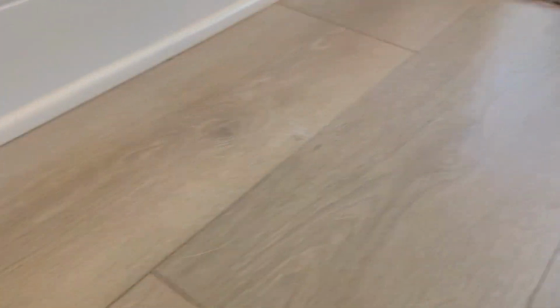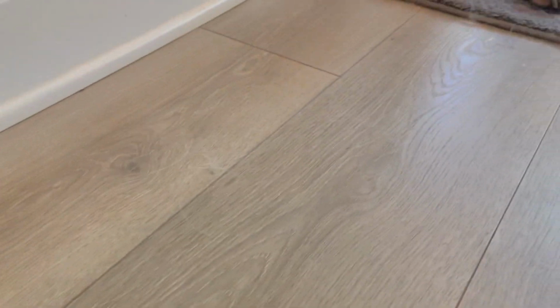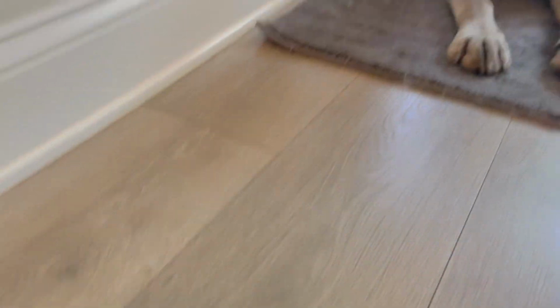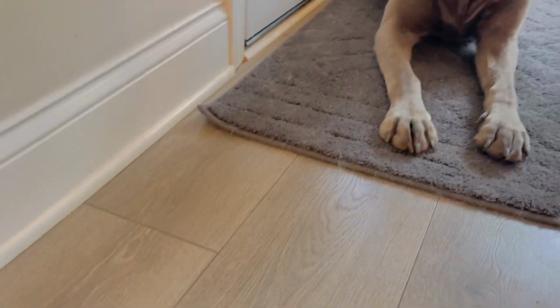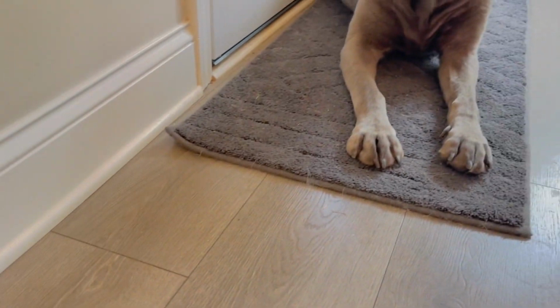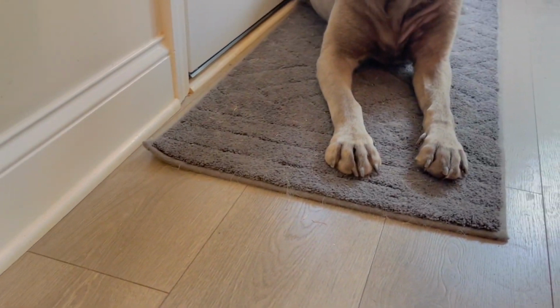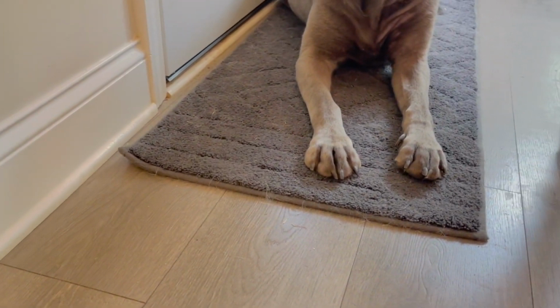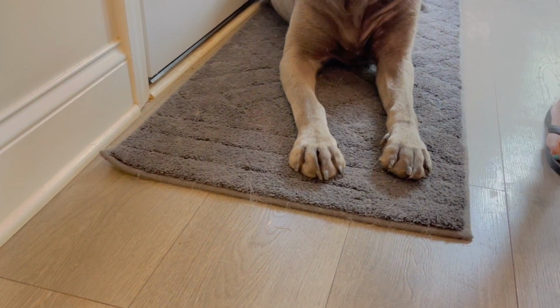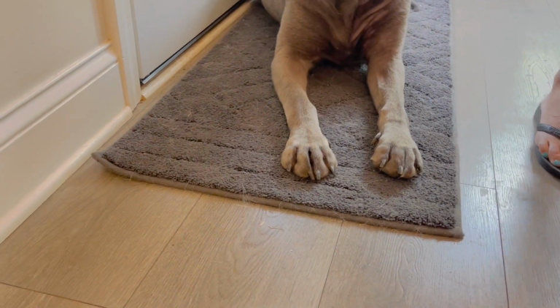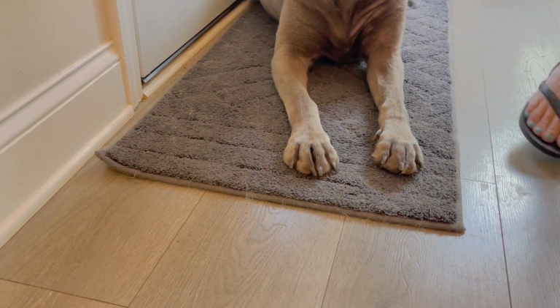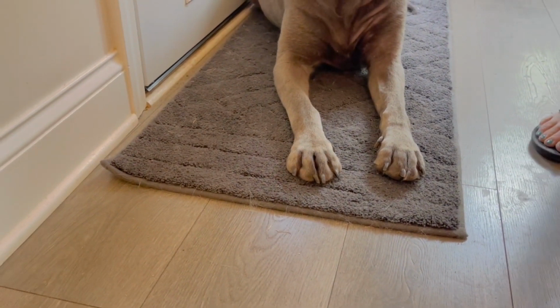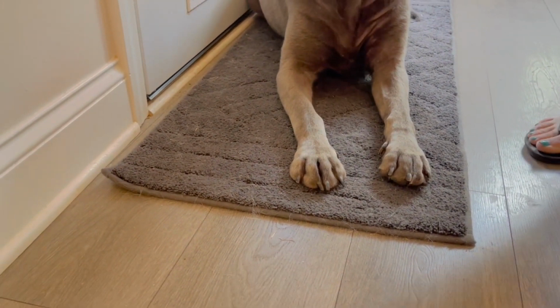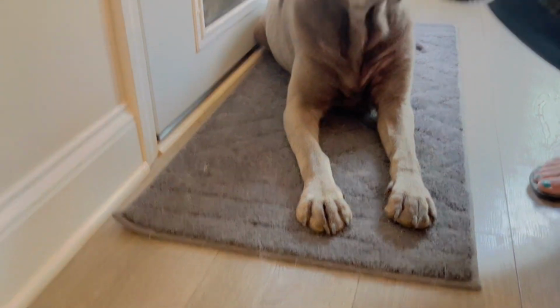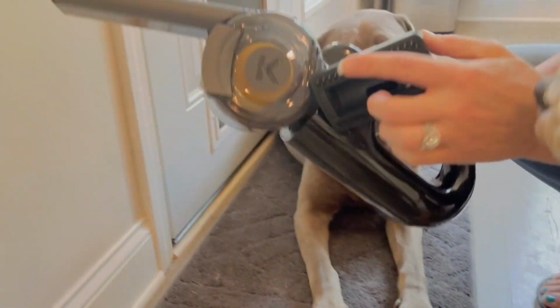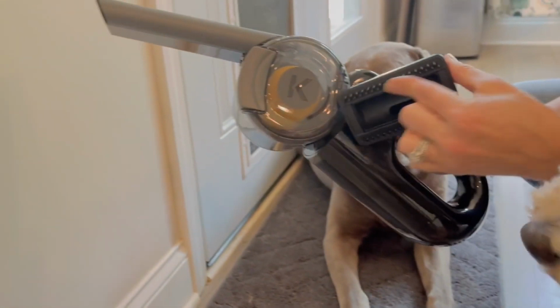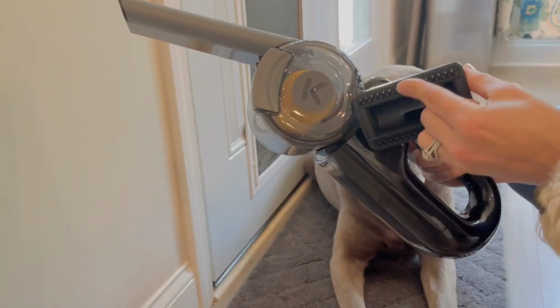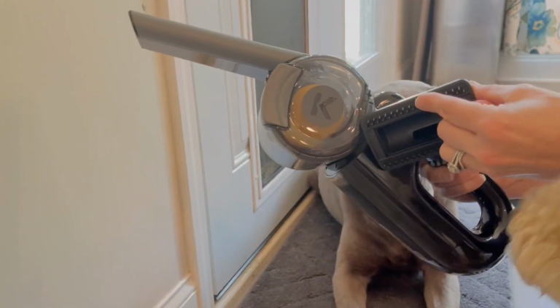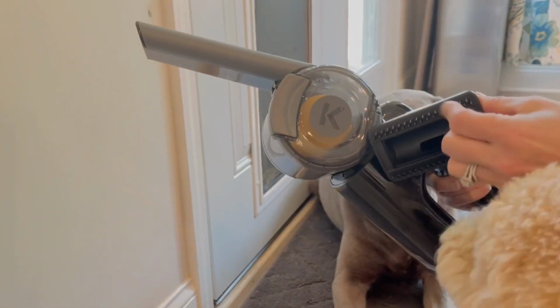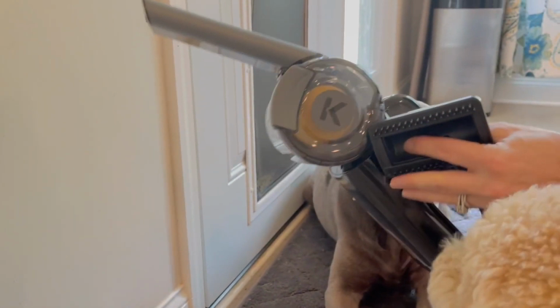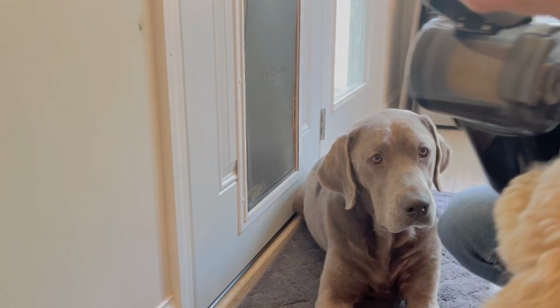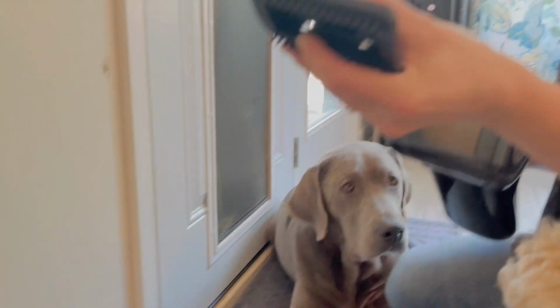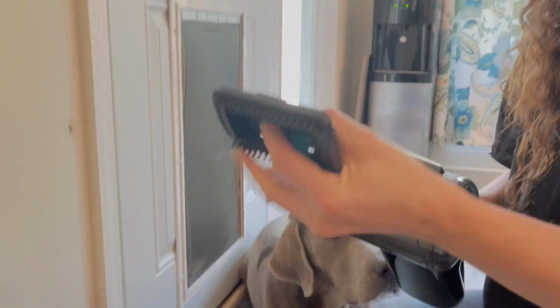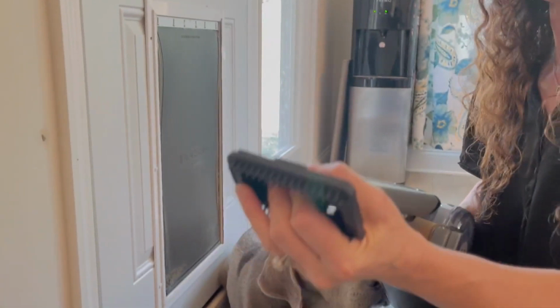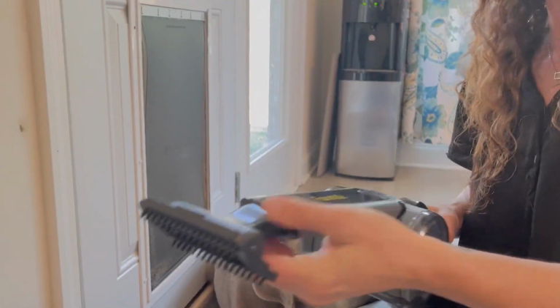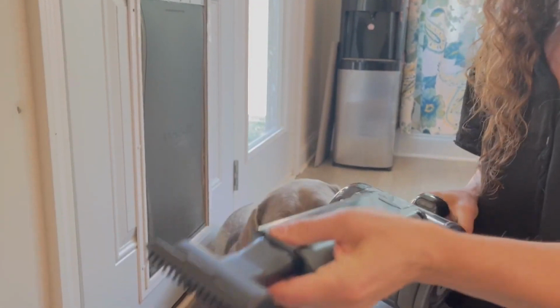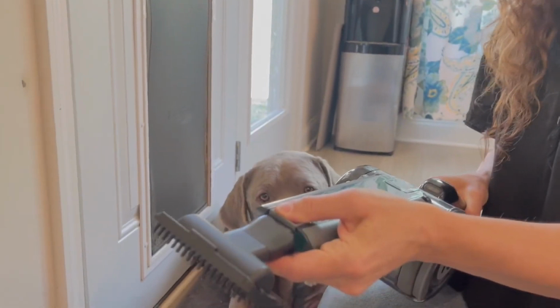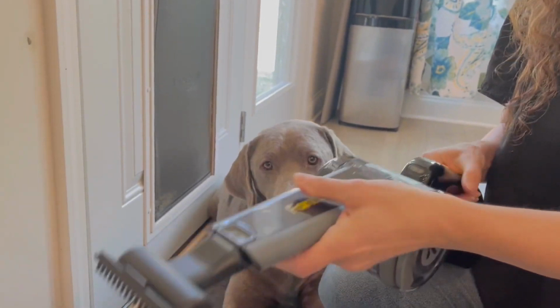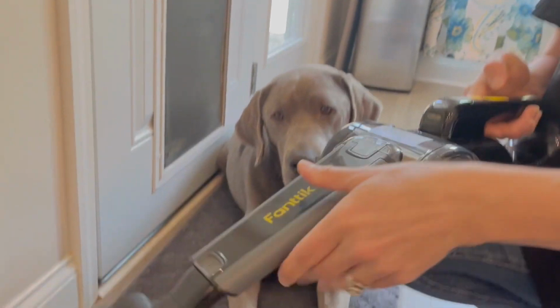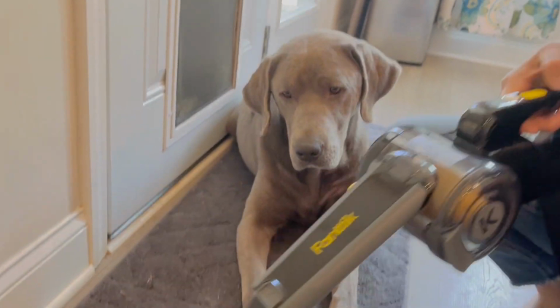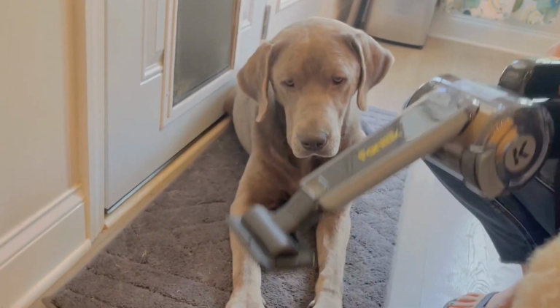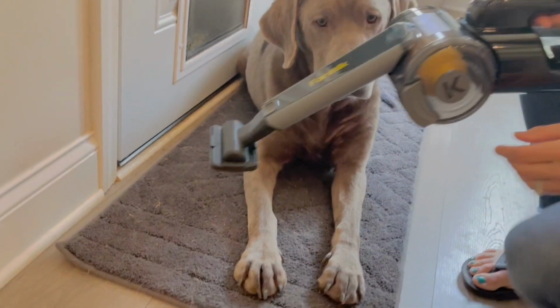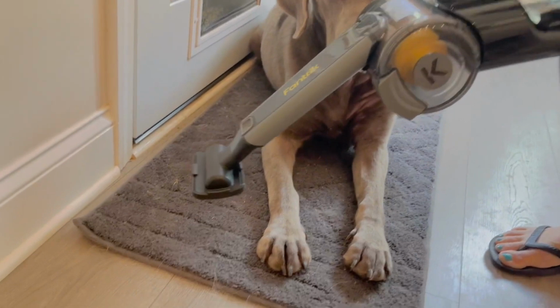Now I'm going to try on the carpet. We're going to add the pet hair attachment, which has these fabulous little silicone bristles. We'll go ahead and press that on the end and give the carpet a go.